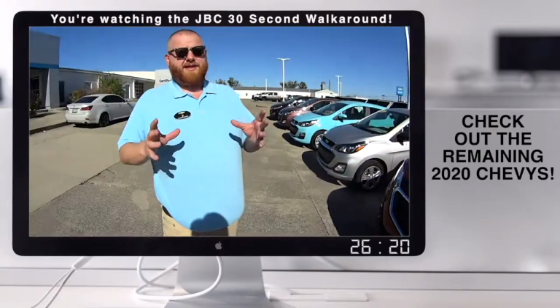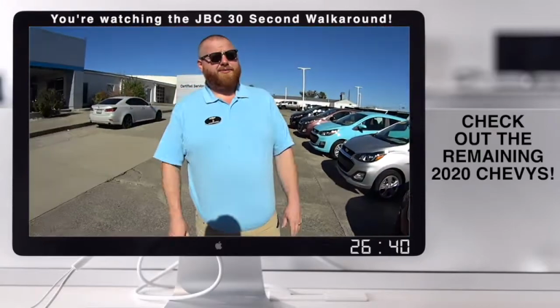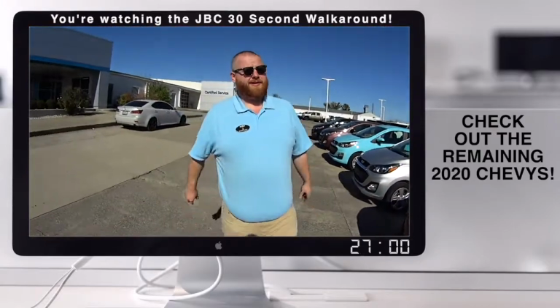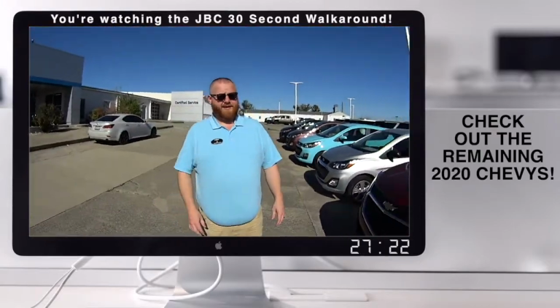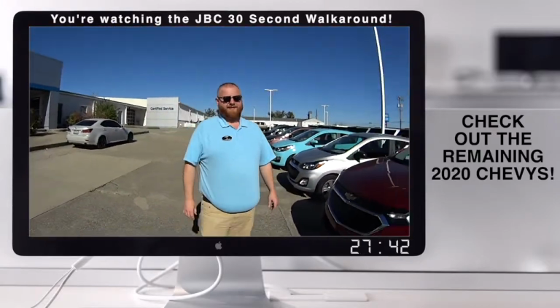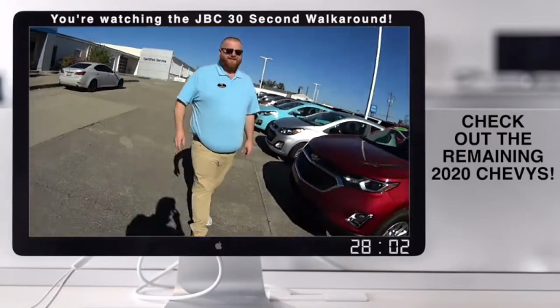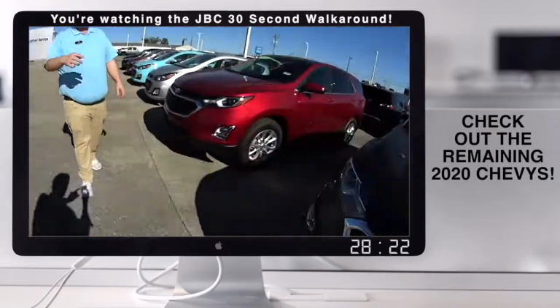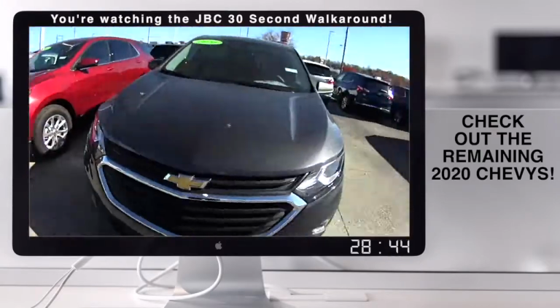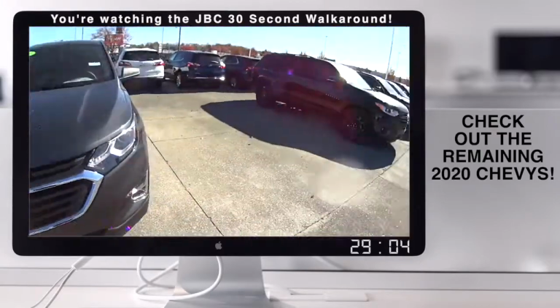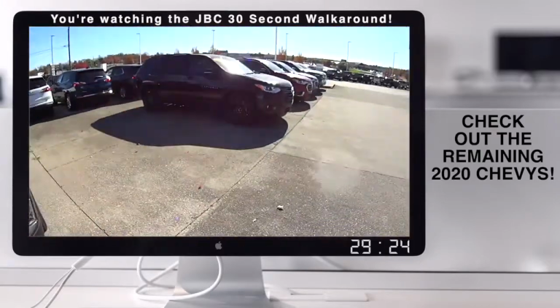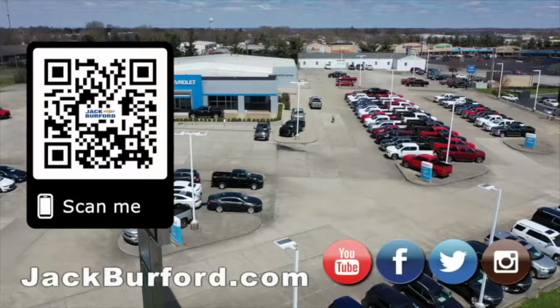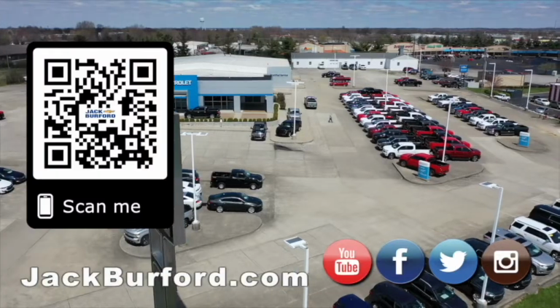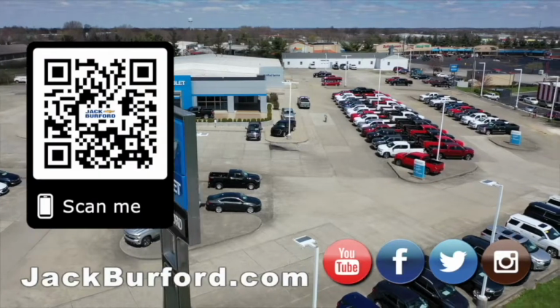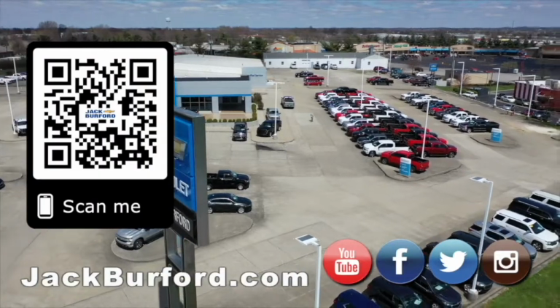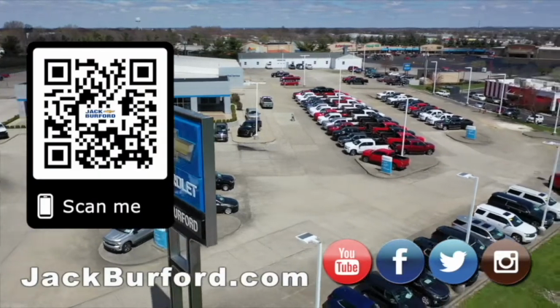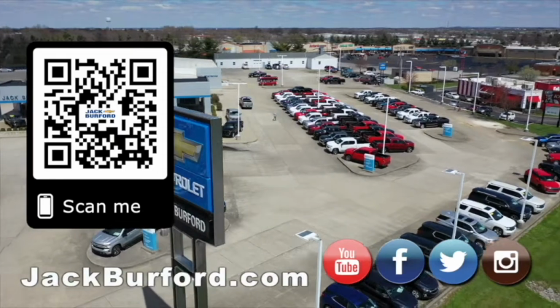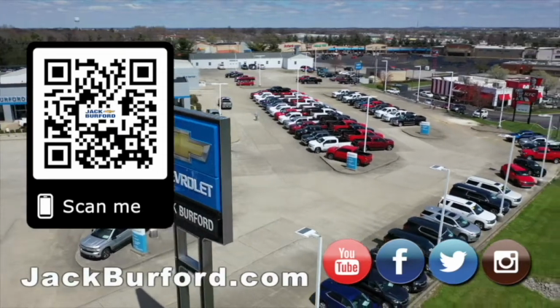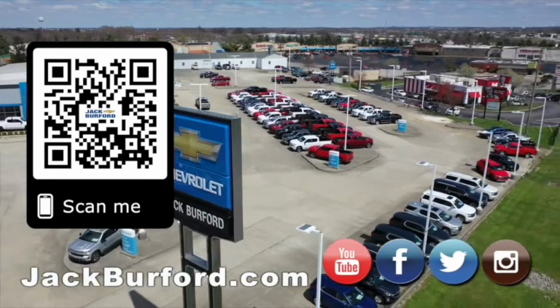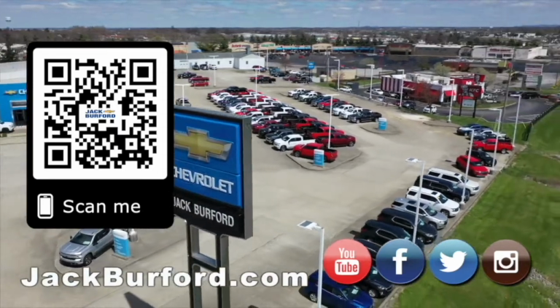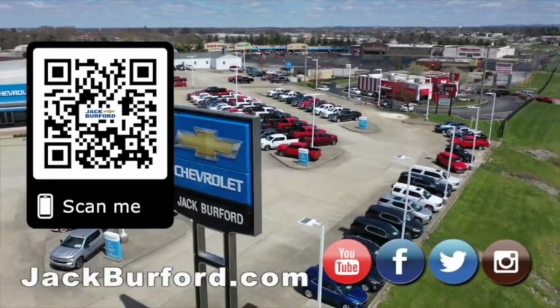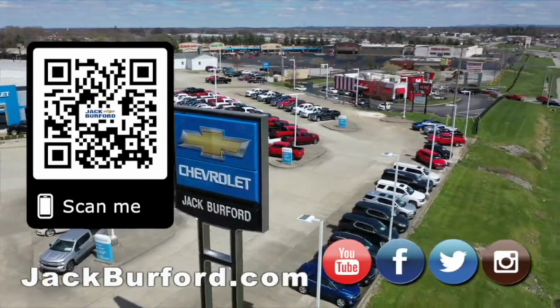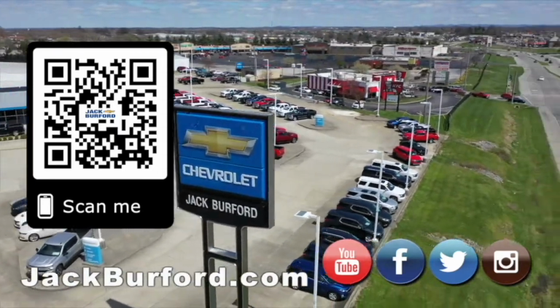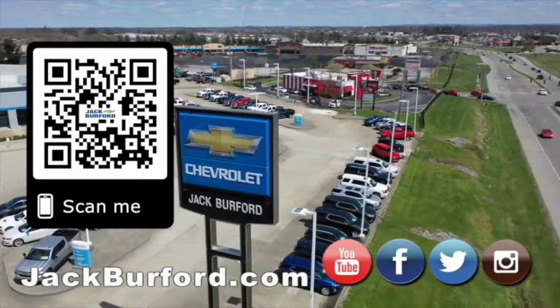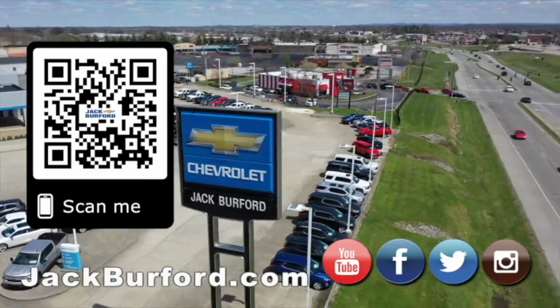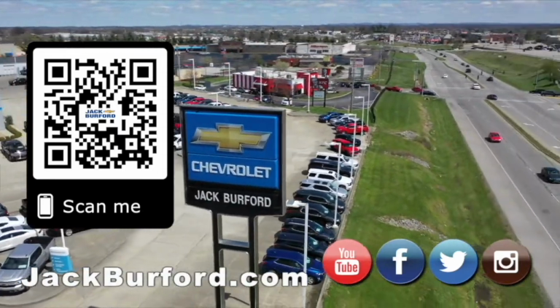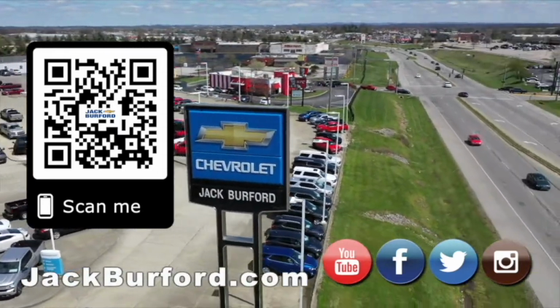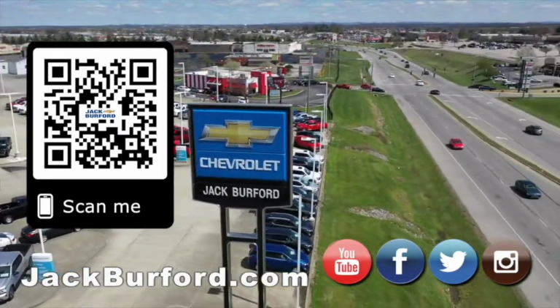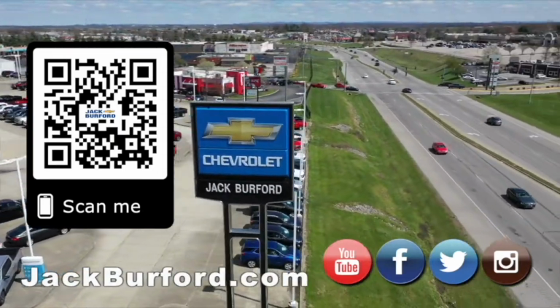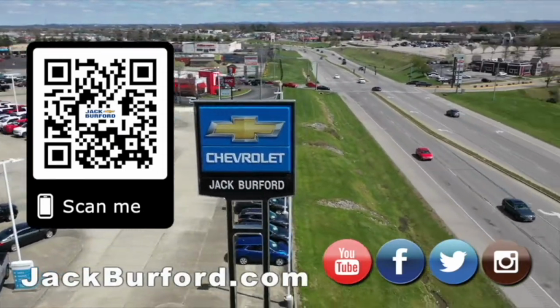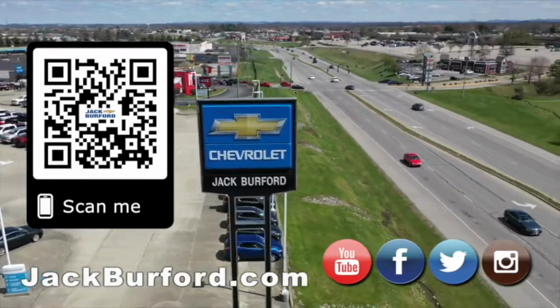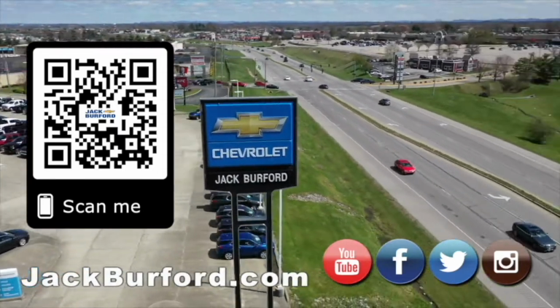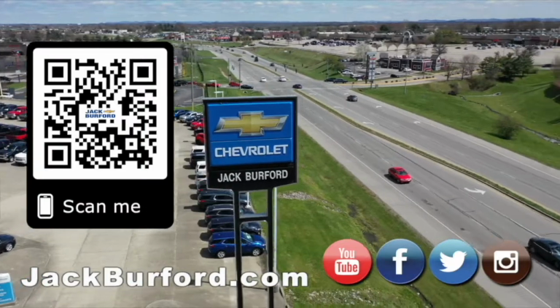We've got 2021 inventory now. We'll see y'all next time. Why would you buy a vehicle anywhere else? Make sure to visit us at jackburford.com and subscribe to our YouTube channel.